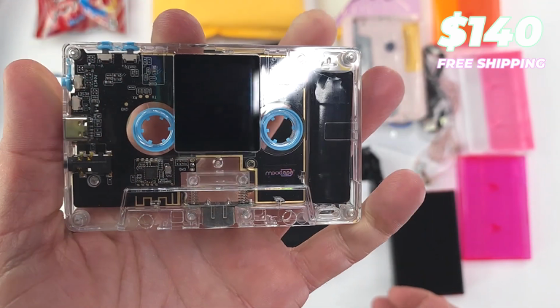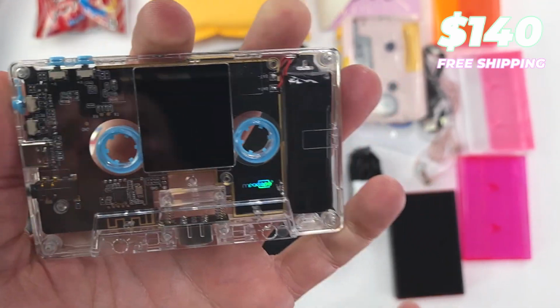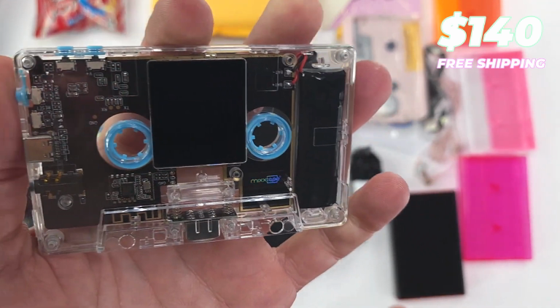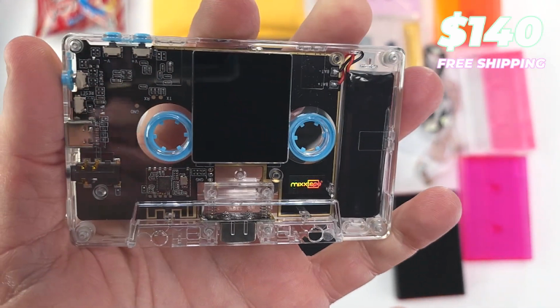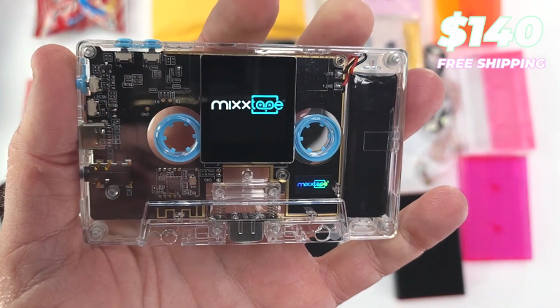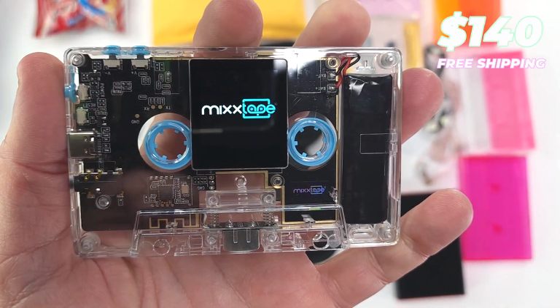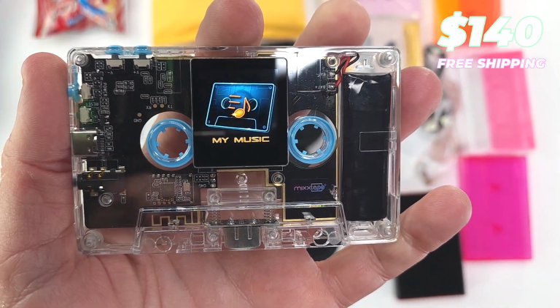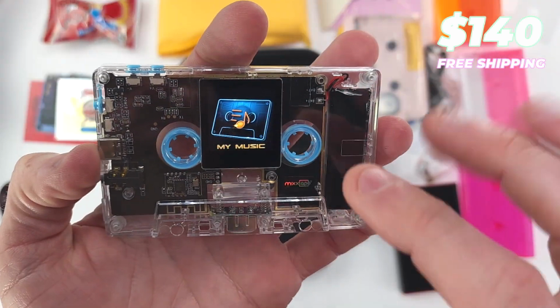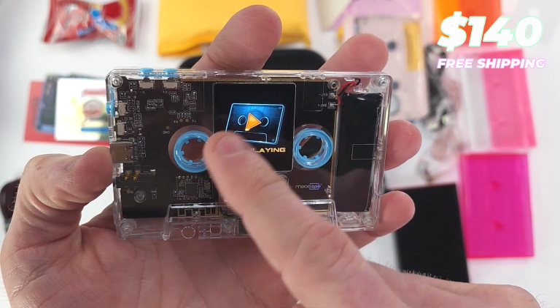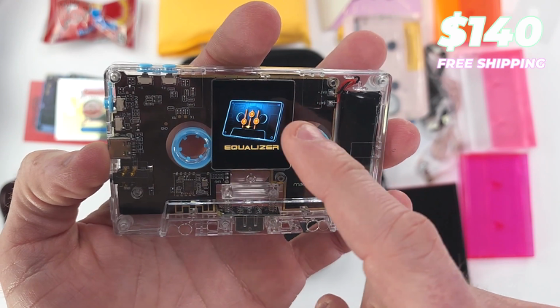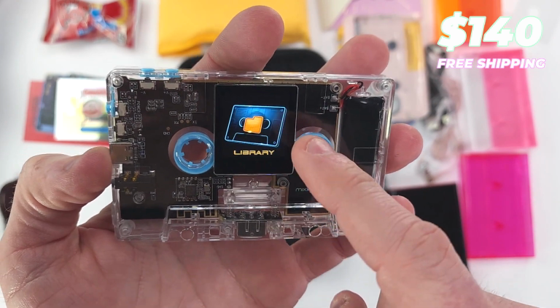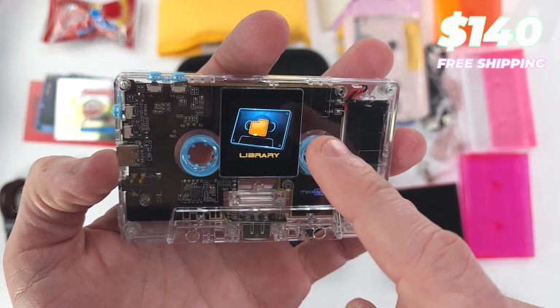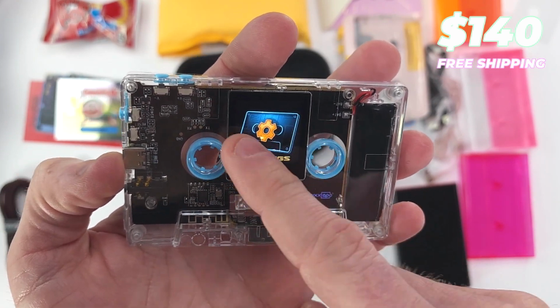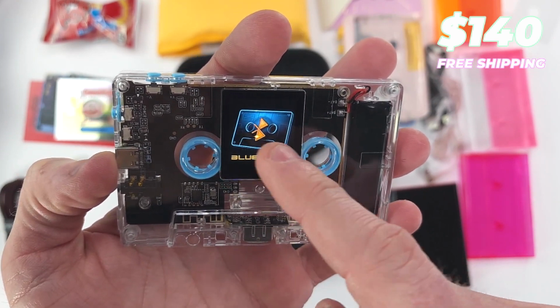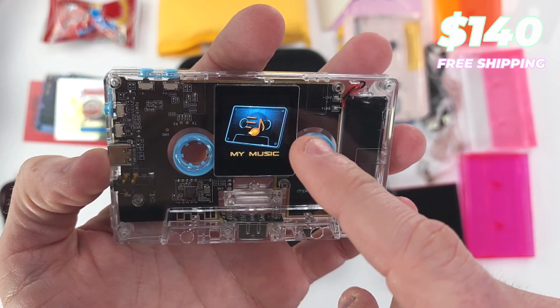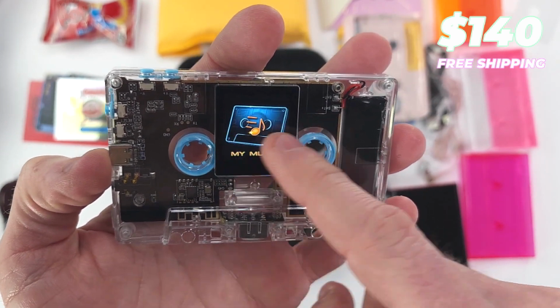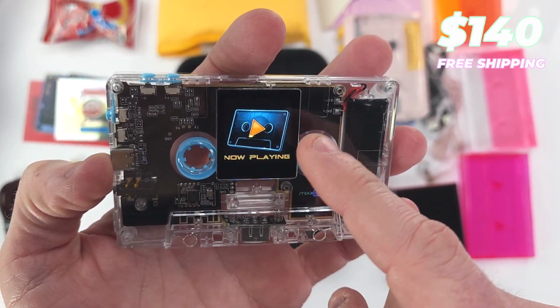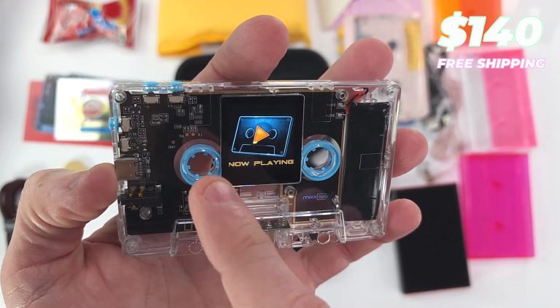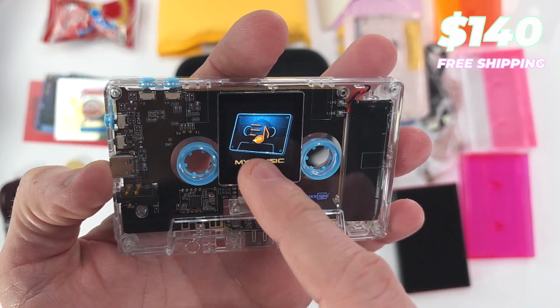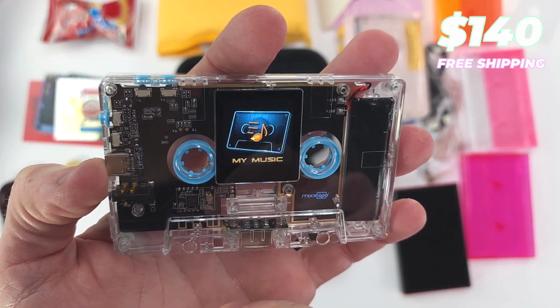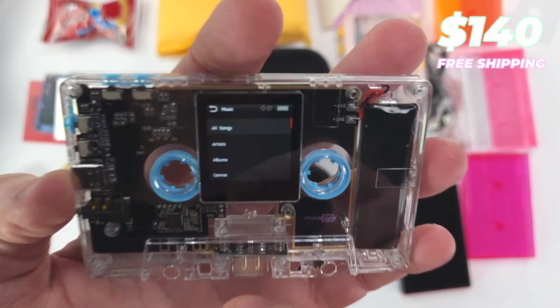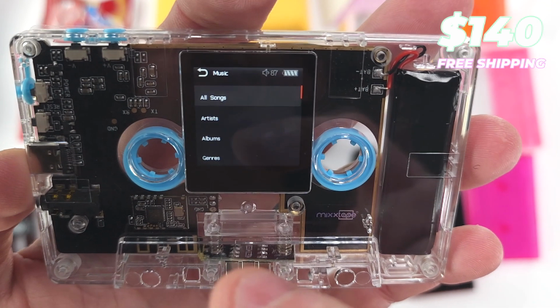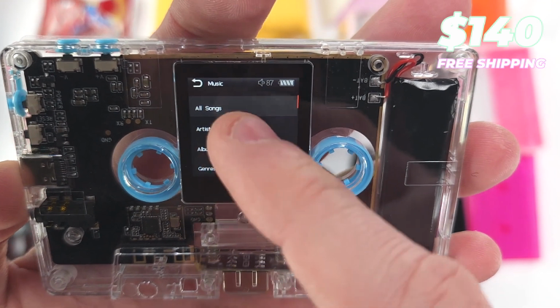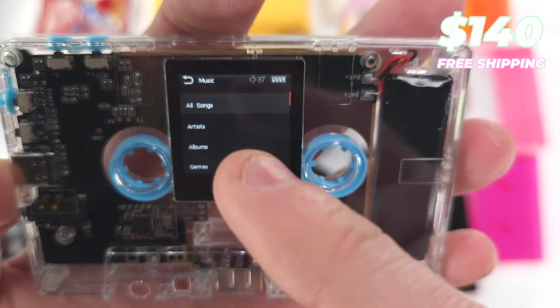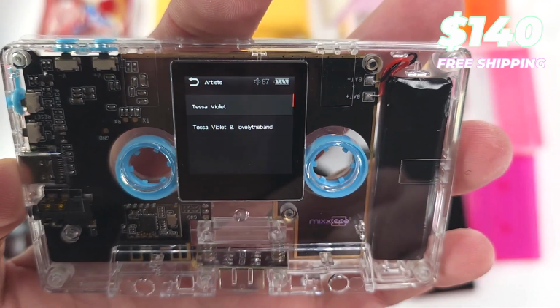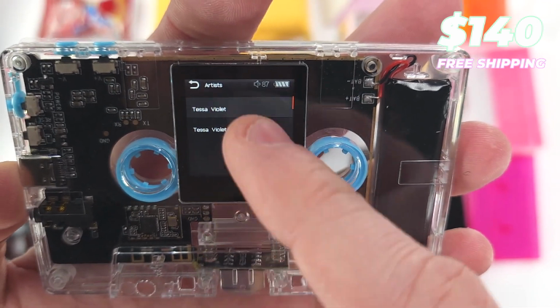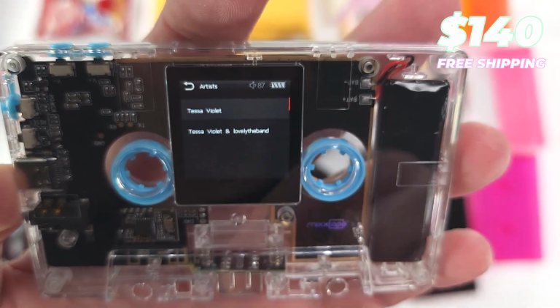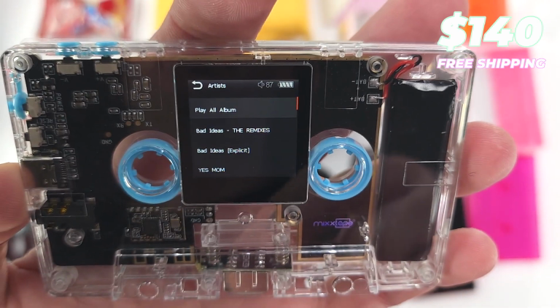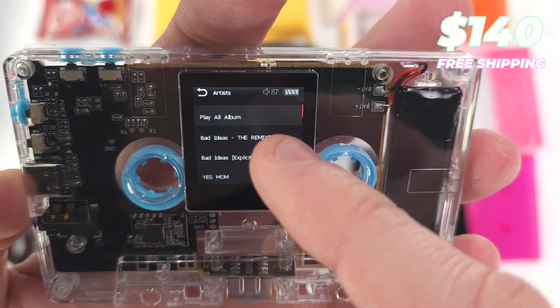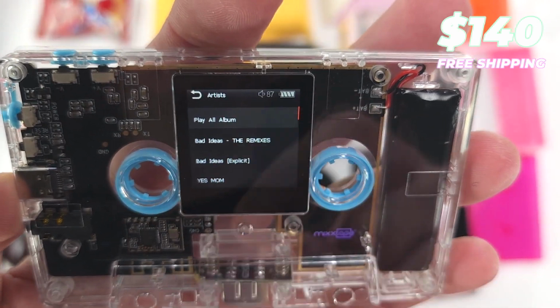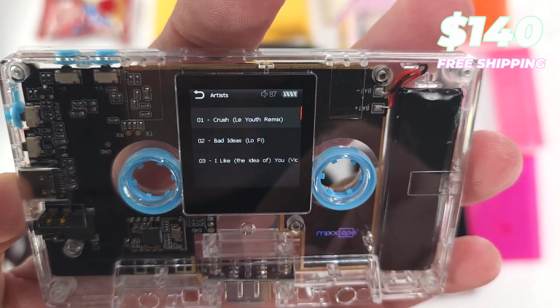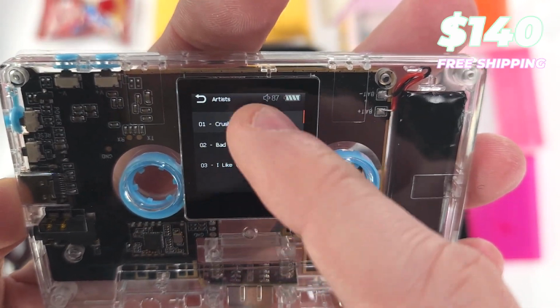Power on. Touch screen navigation — very intuitive, very easy to use. And so you can see a little music on here.